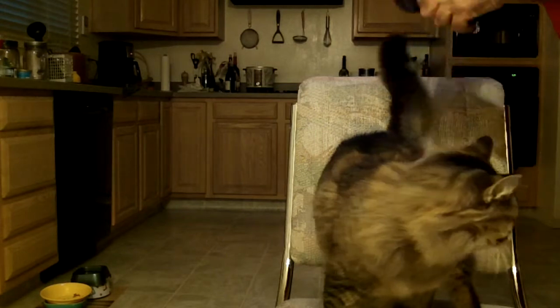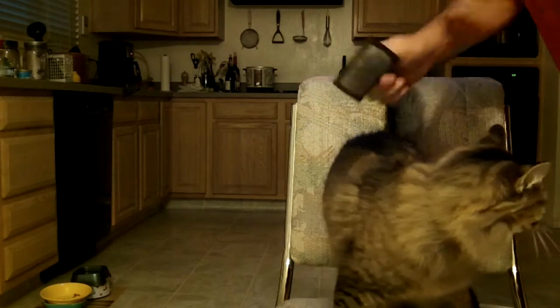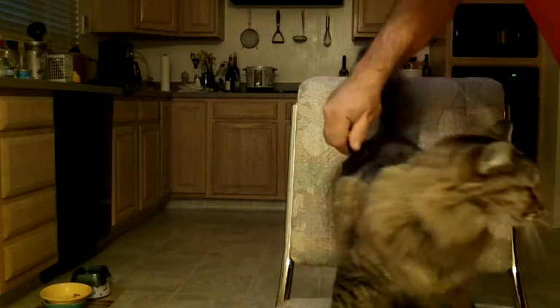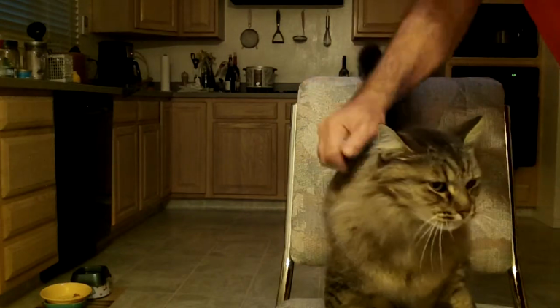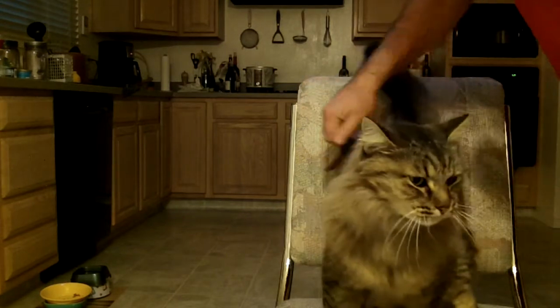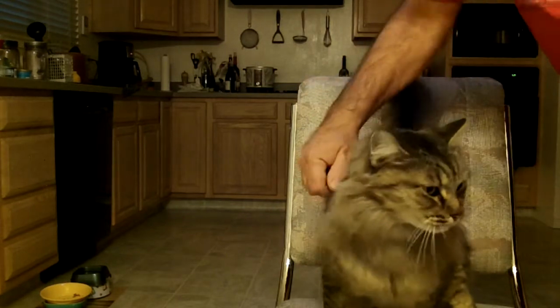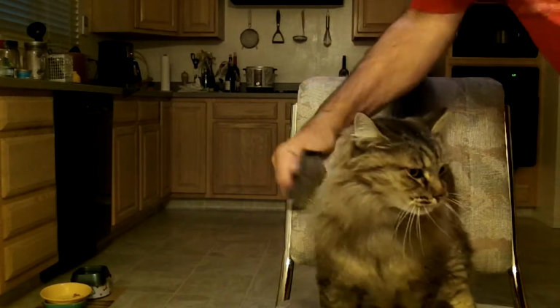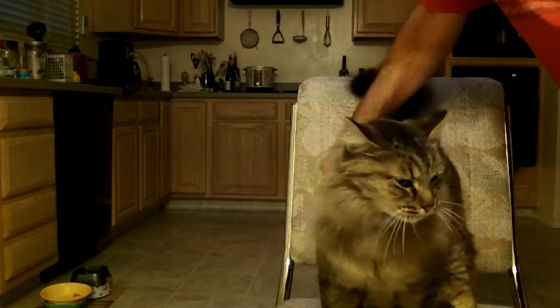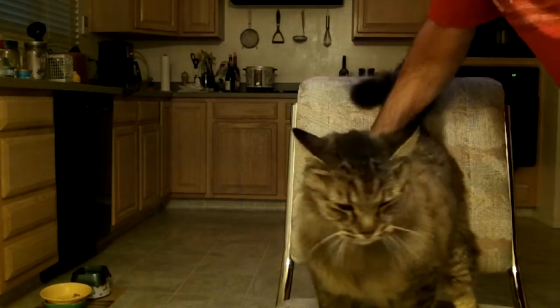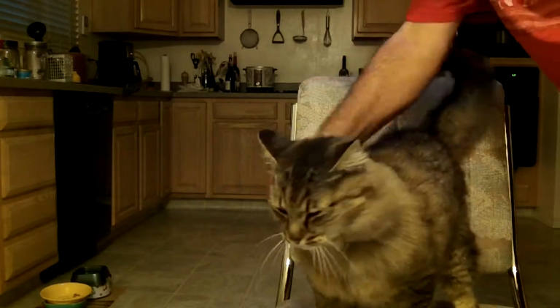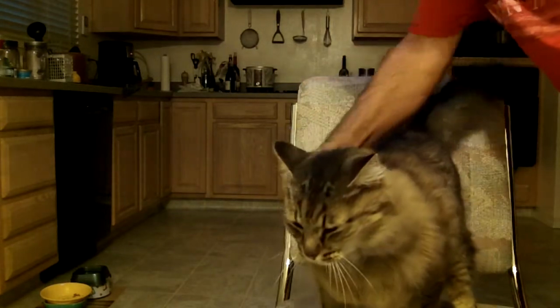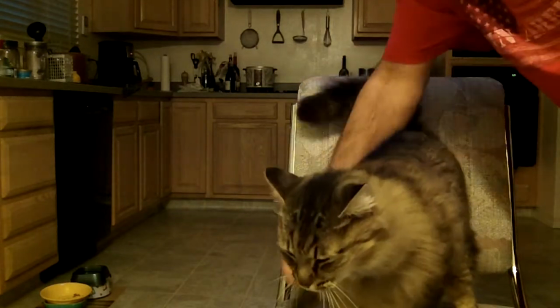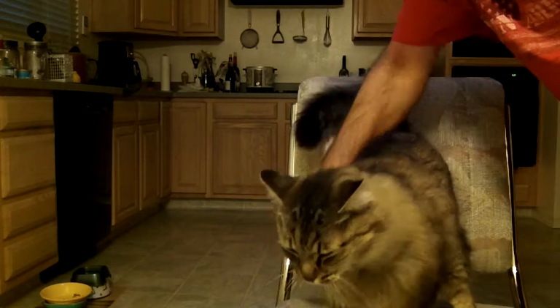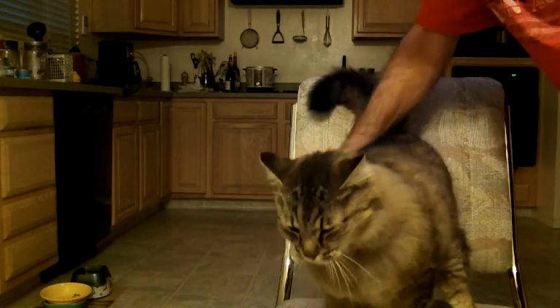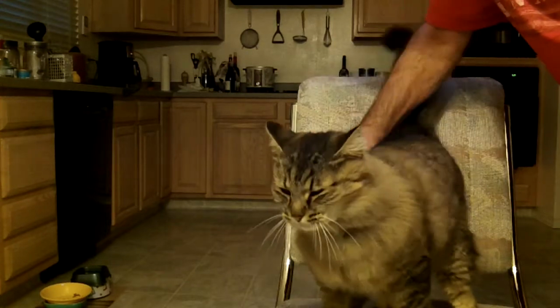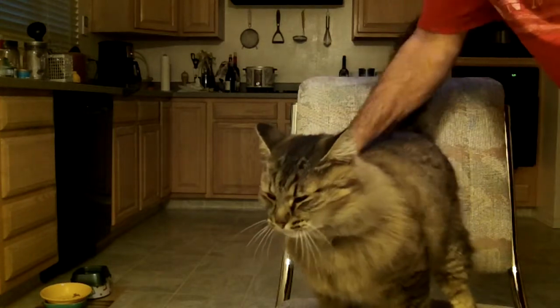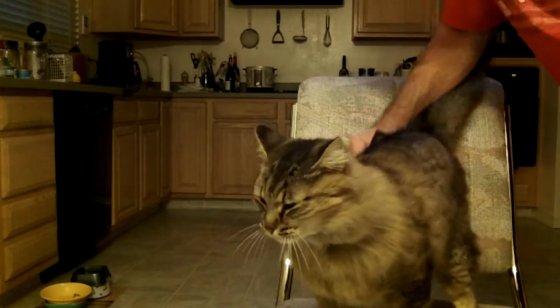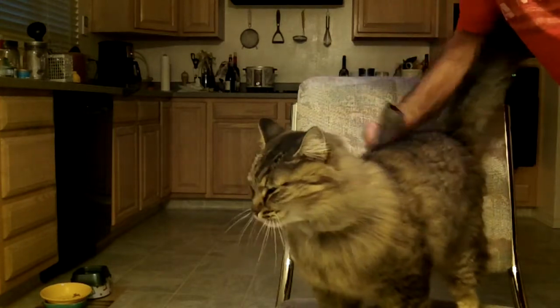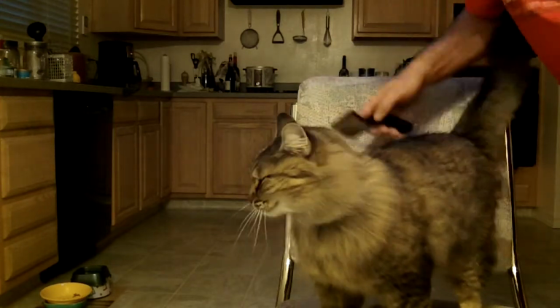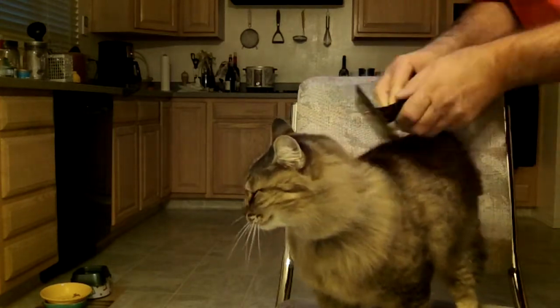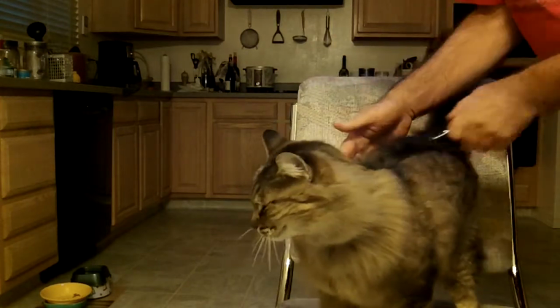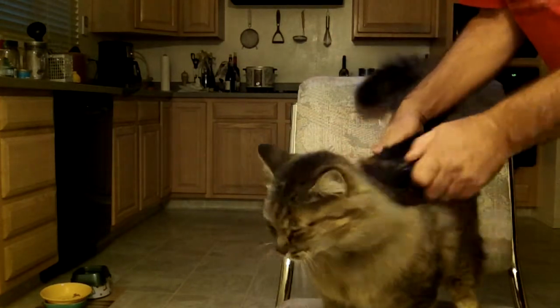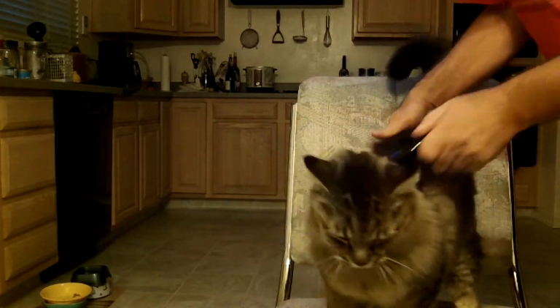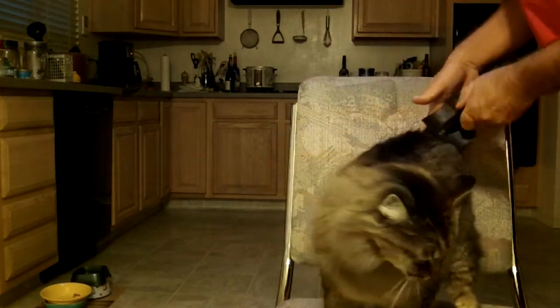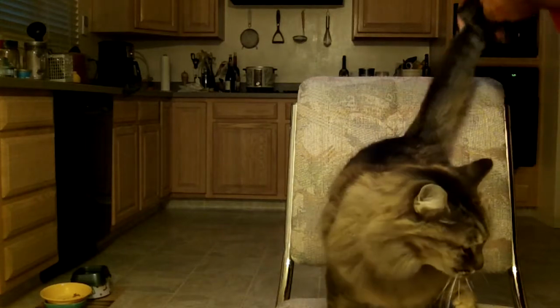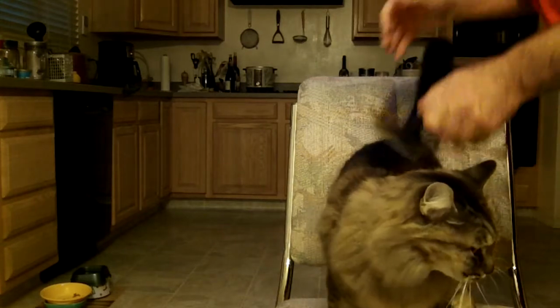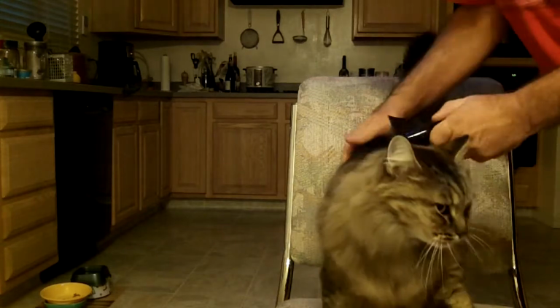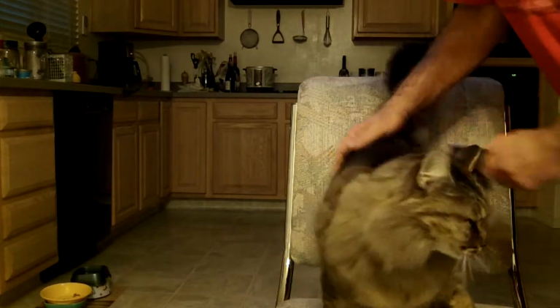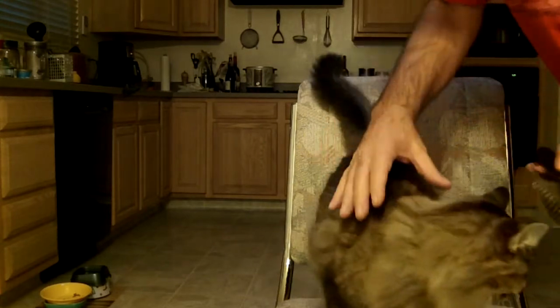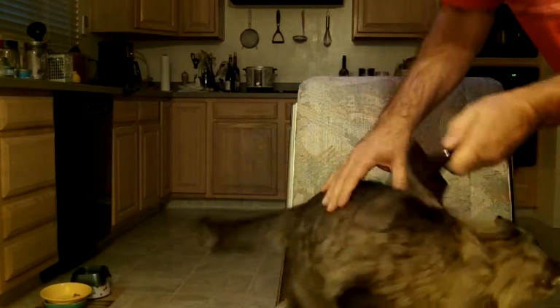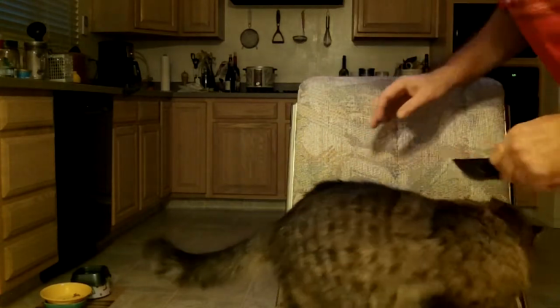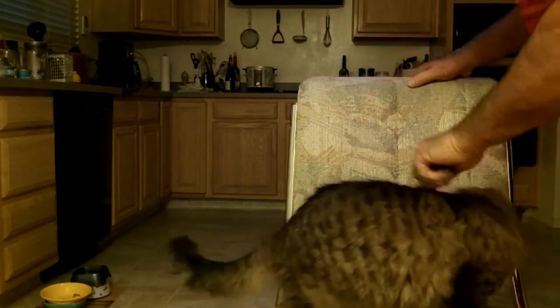Just a couple minutes a day is all it takes to keep your kitty looking good and healthy. Brushing does help their health, so it's just kind of part of the program.